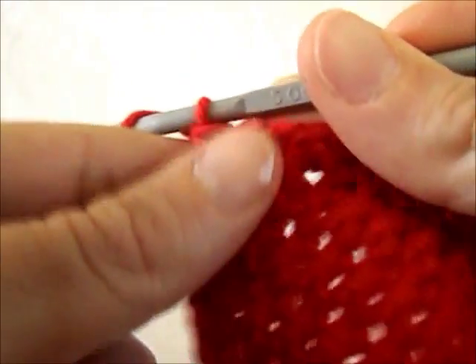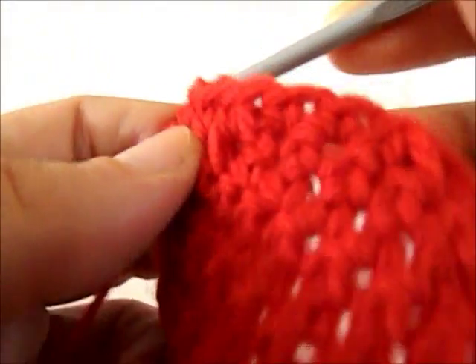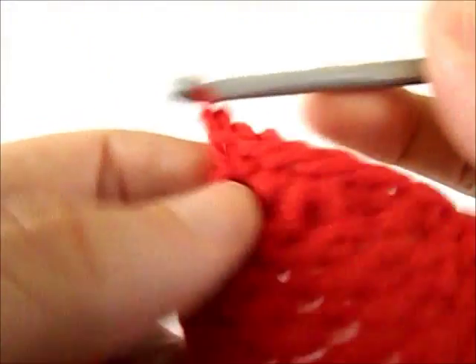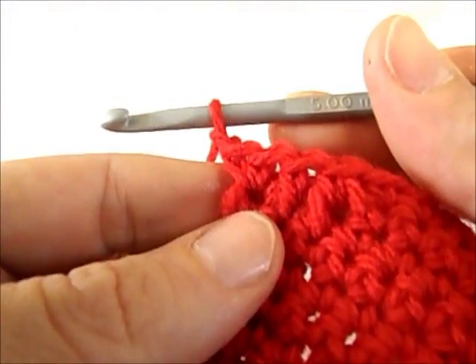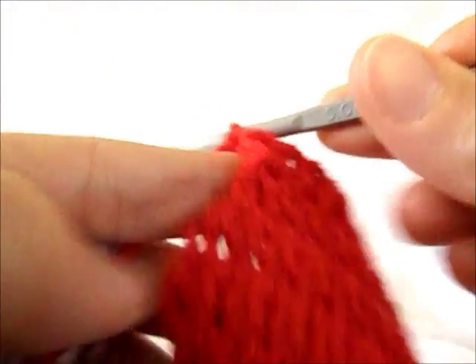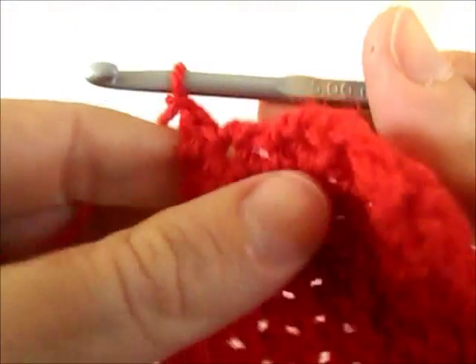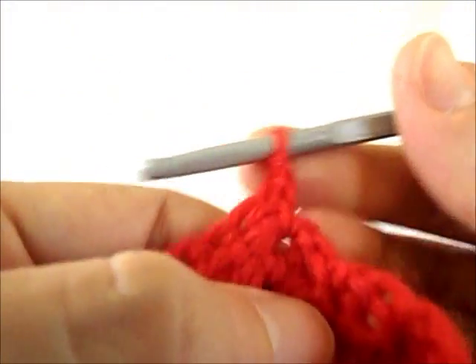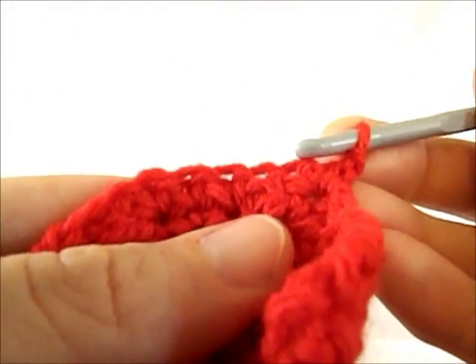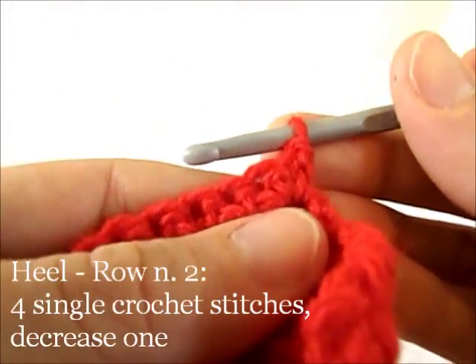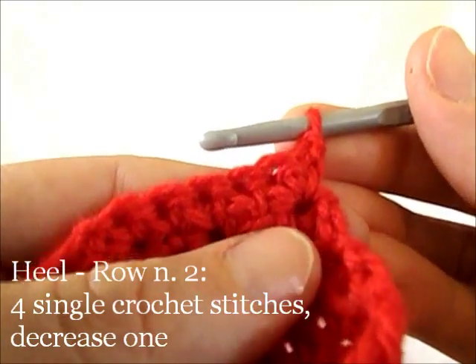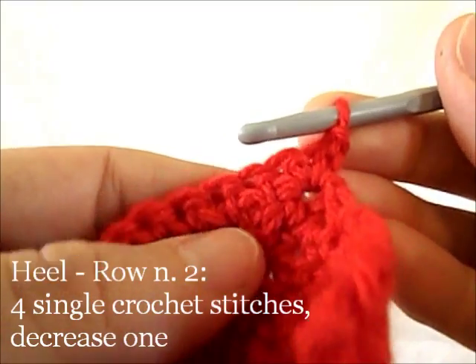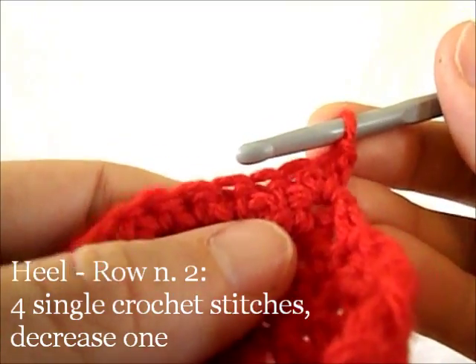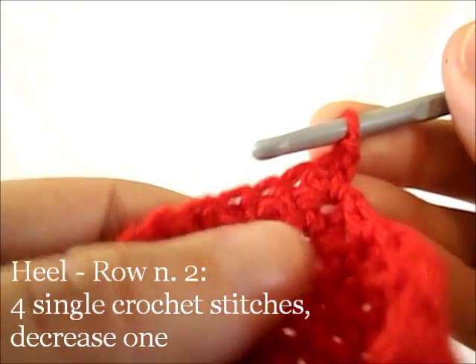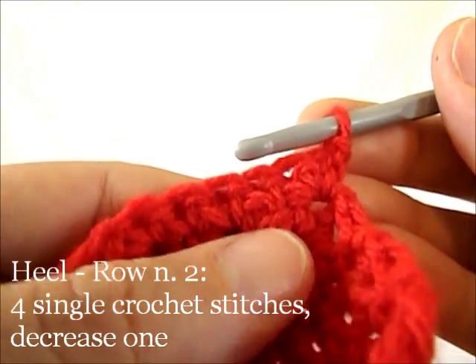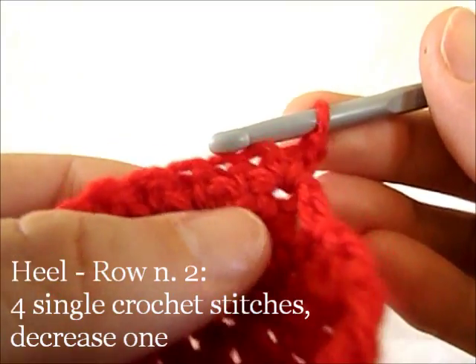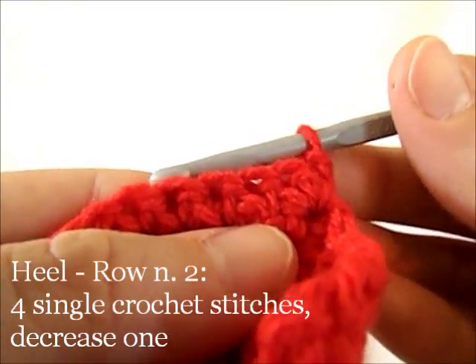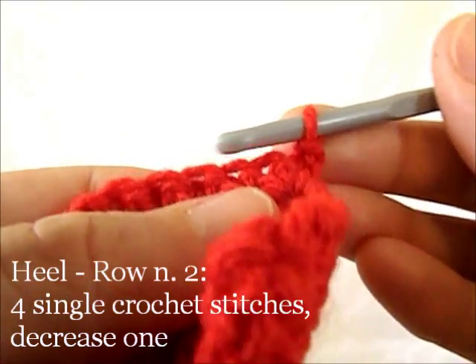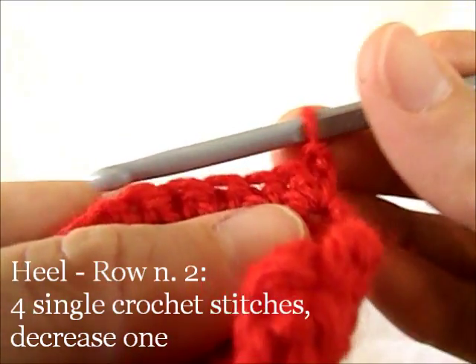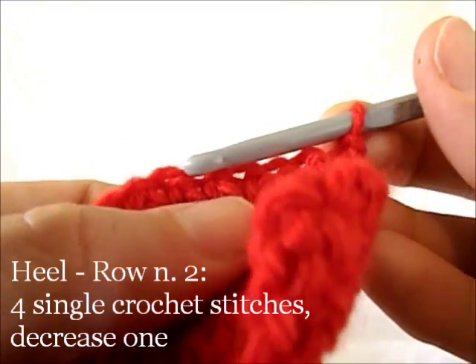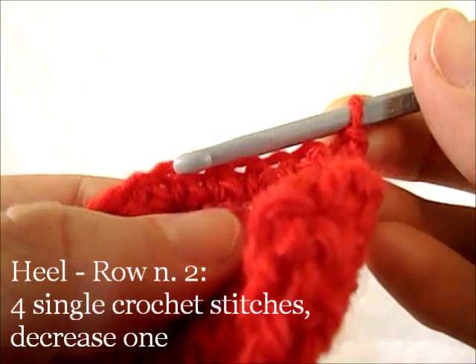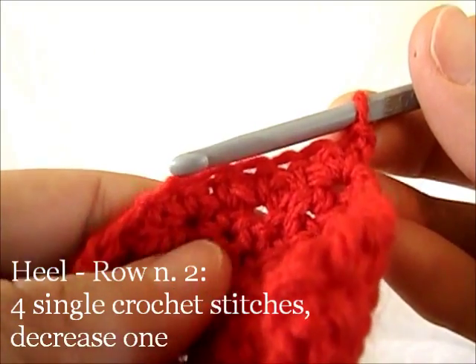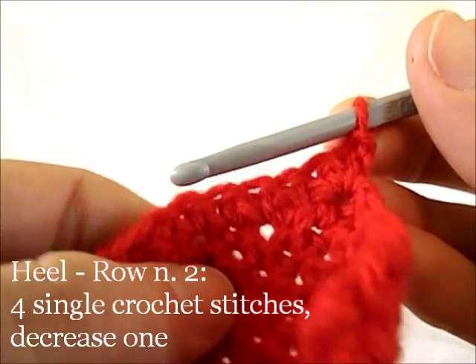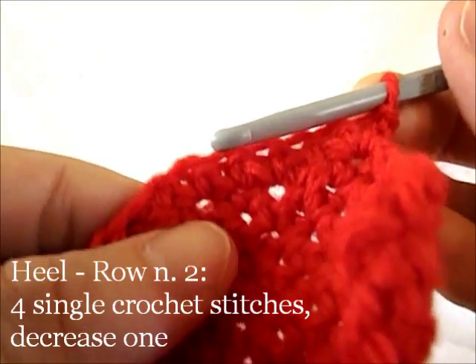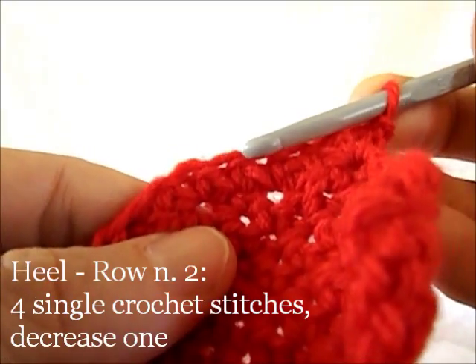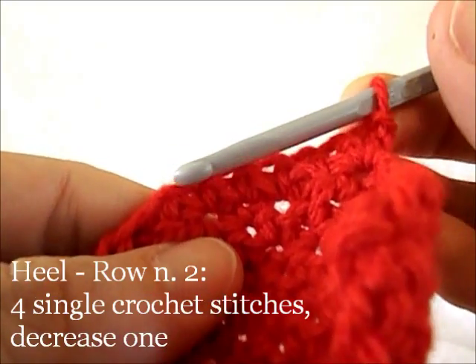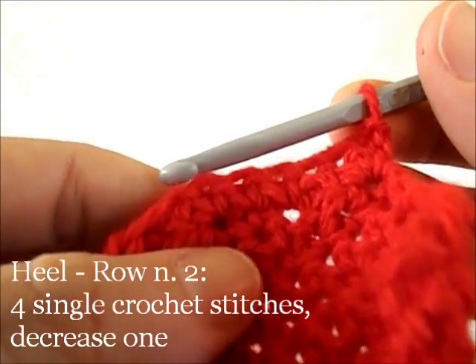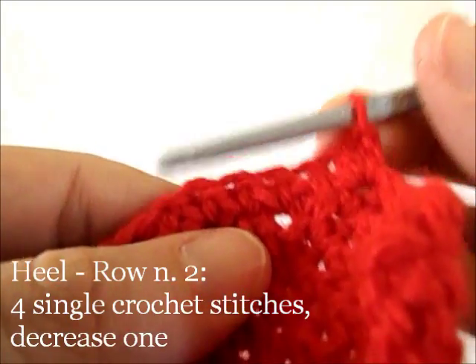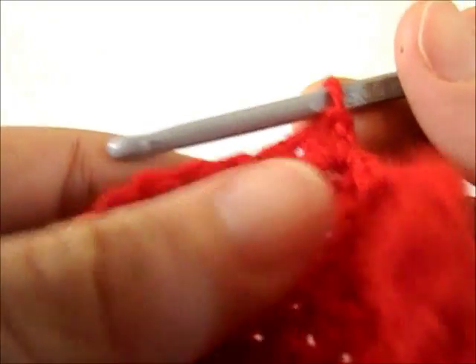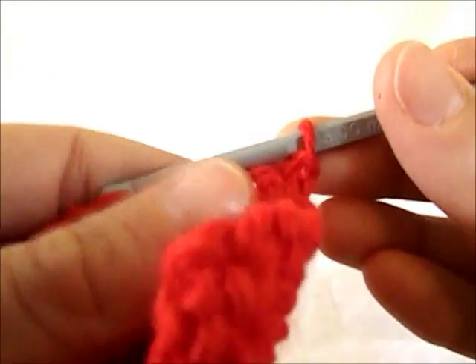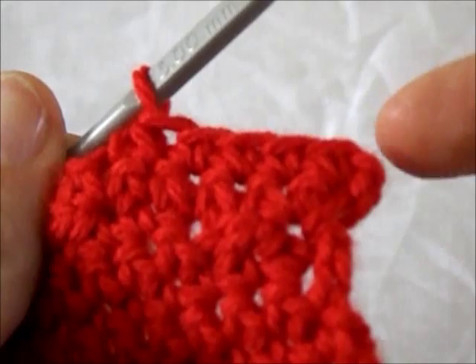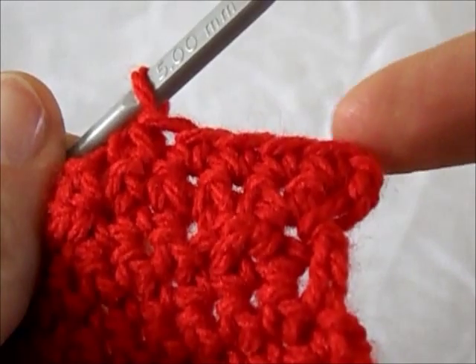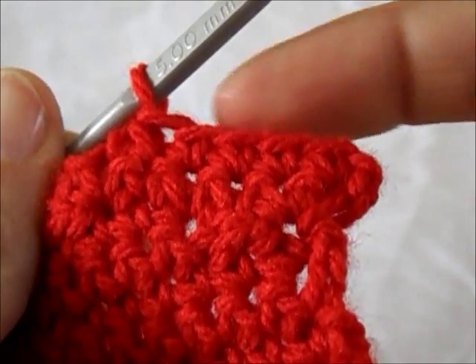Turning chain, then work 4 single crochet stitches and 1 single crochet decrease. That's the 2nd row.